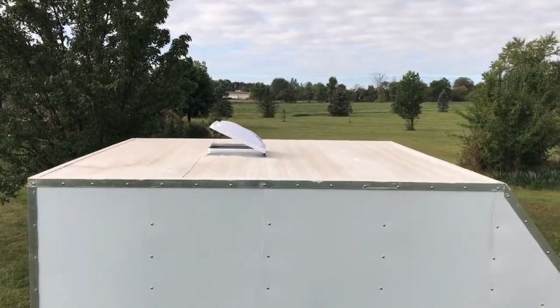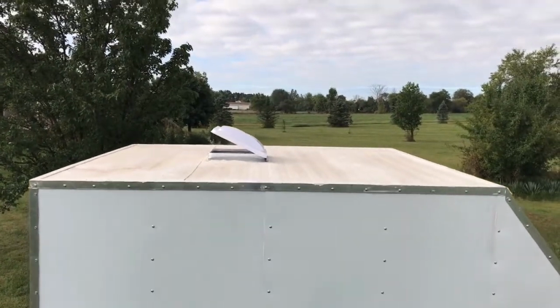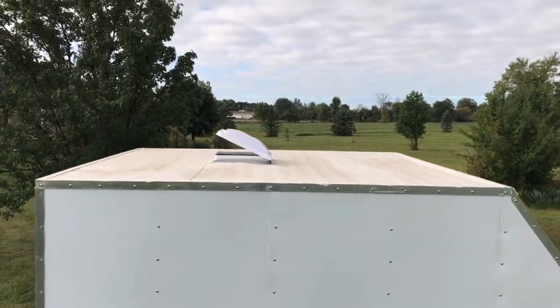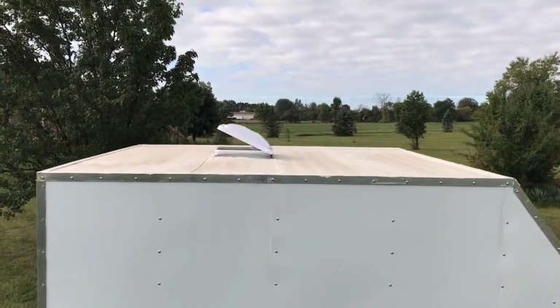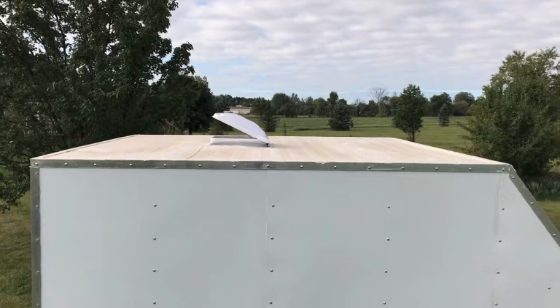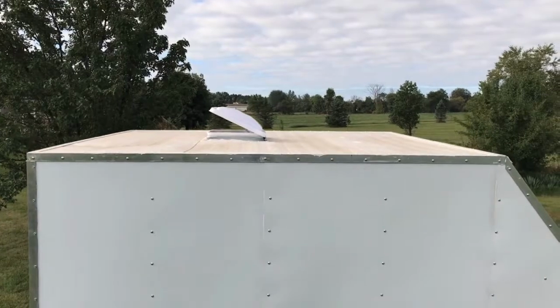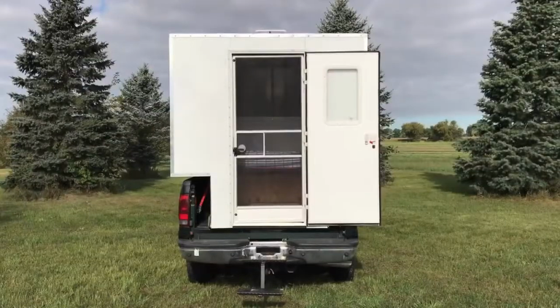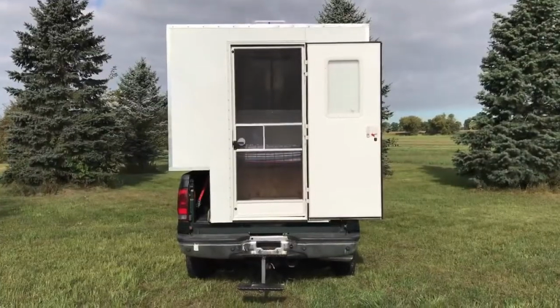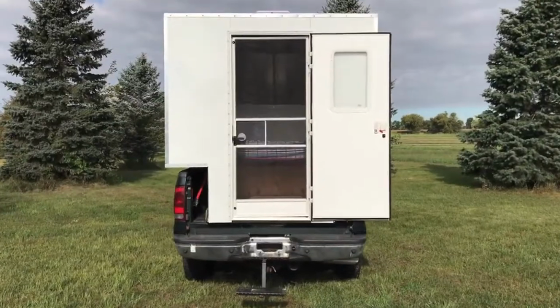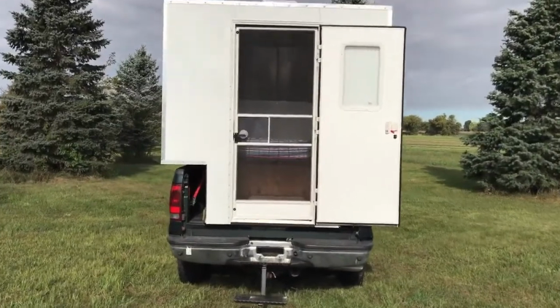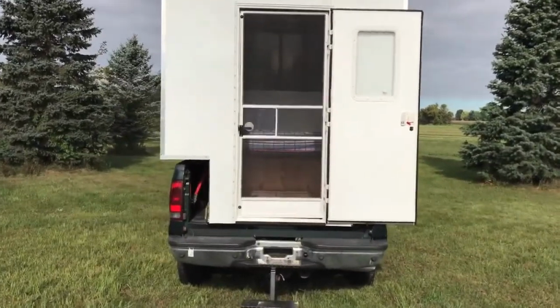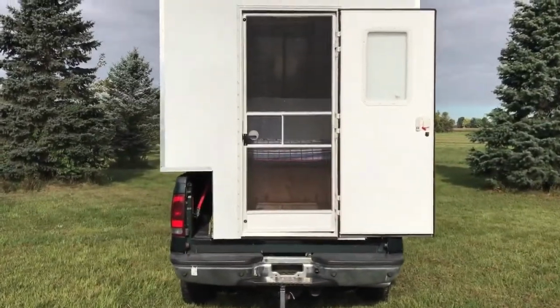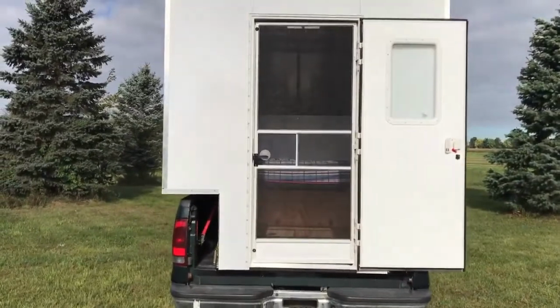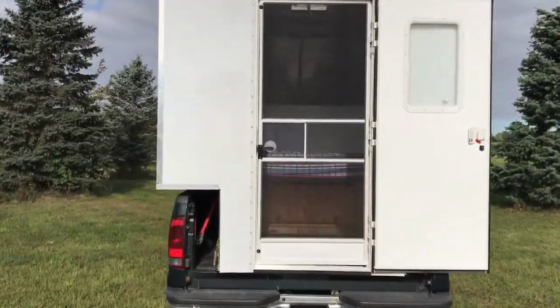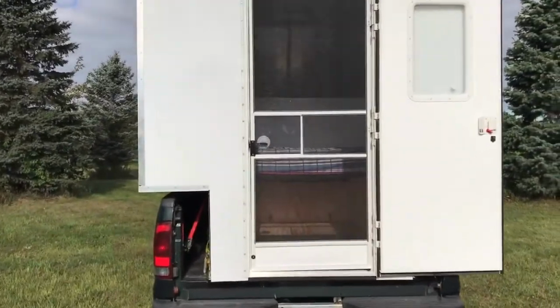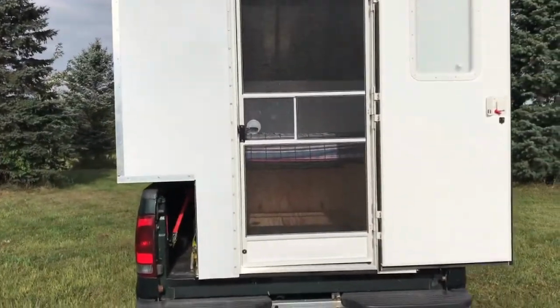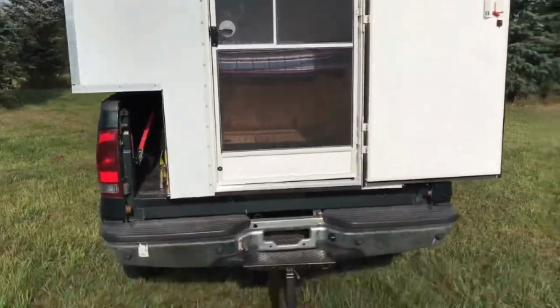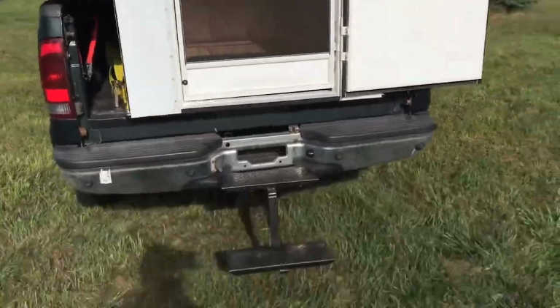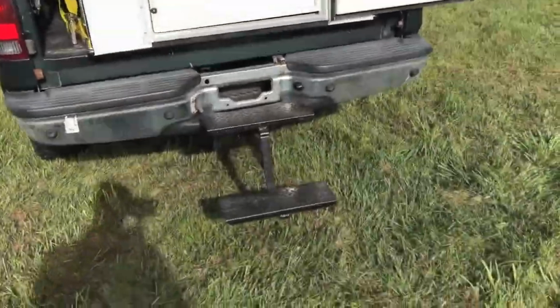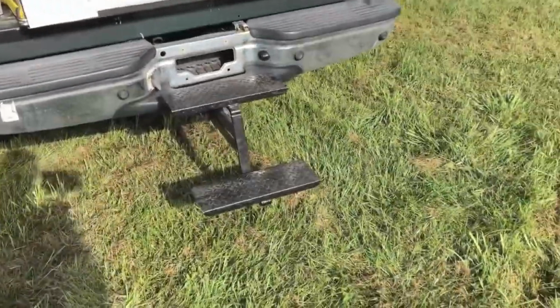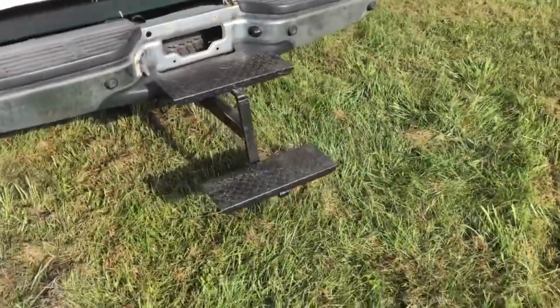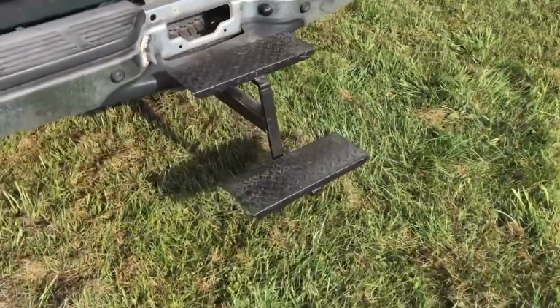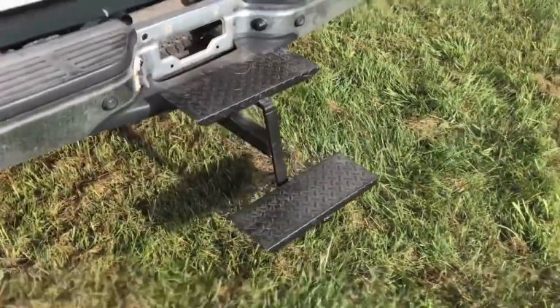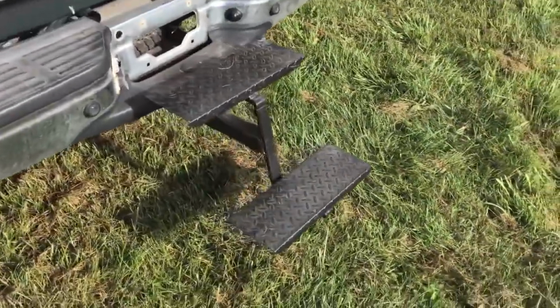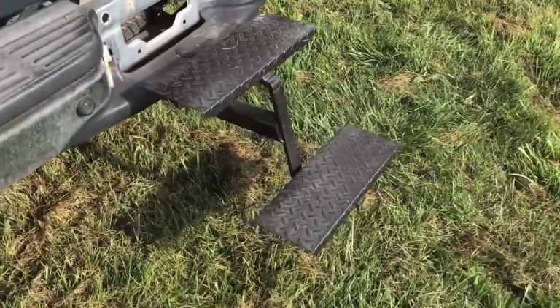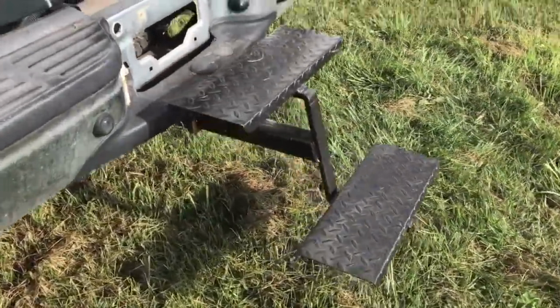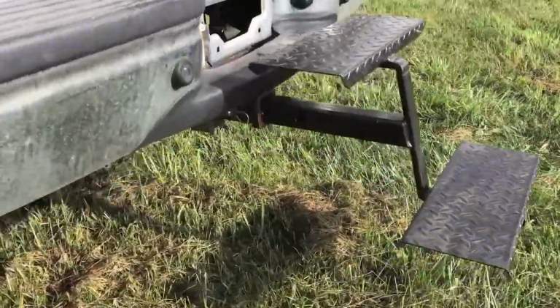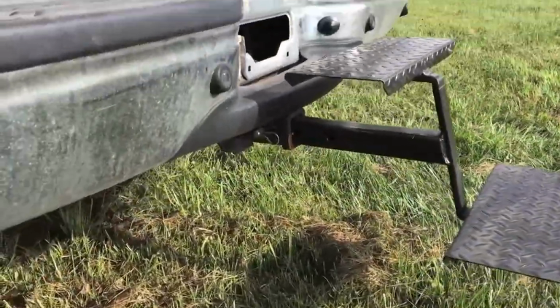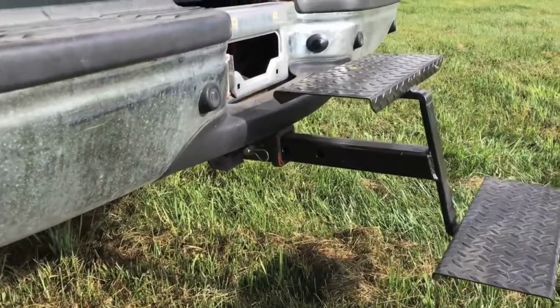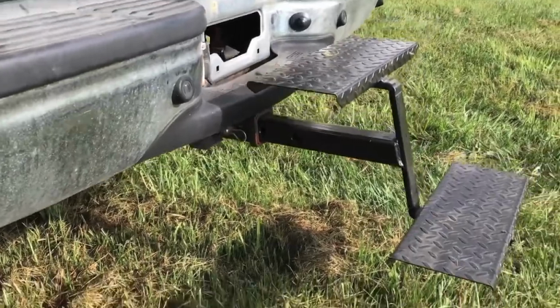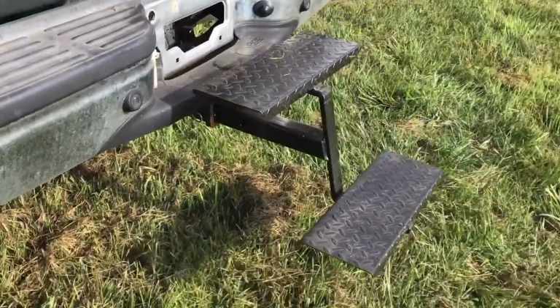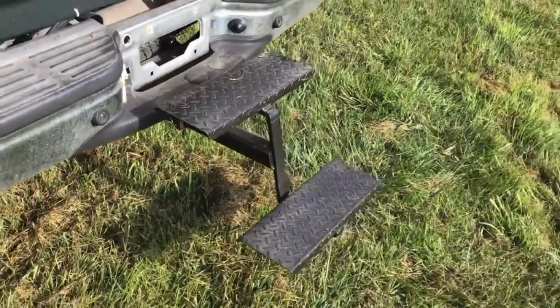So, what is this truck camper like? Let's take a look inside. I used an RV door so I can keep the door open and still have the screen, something handy for warm weather like Oshkosh. I built a step but wasn't happy with it, so I bought this two-step device that goes into the trailer hitch receiver.